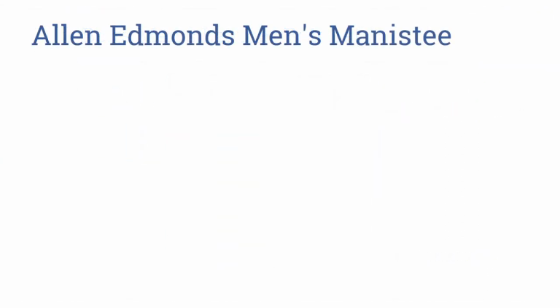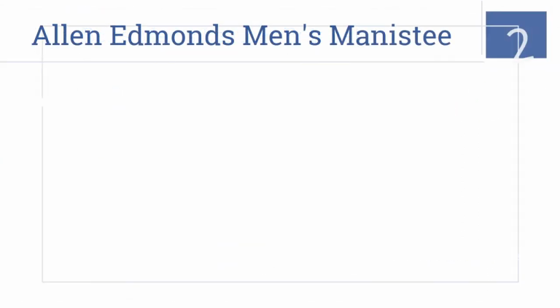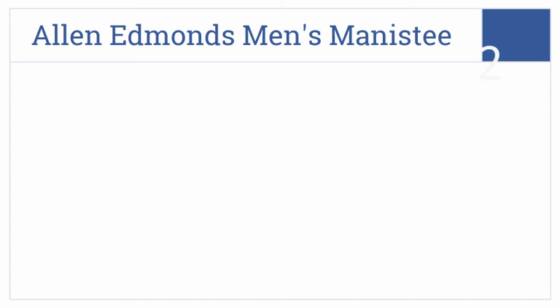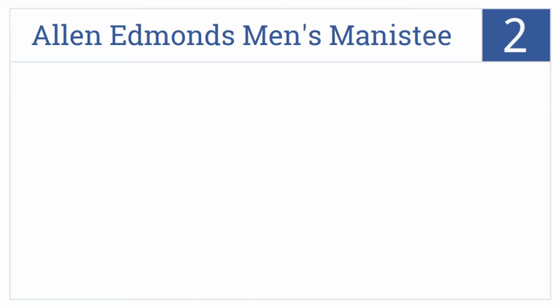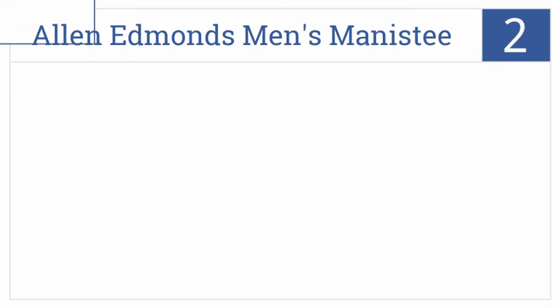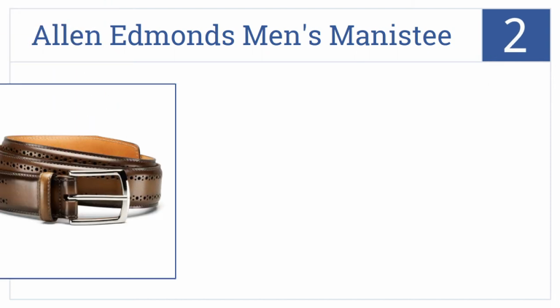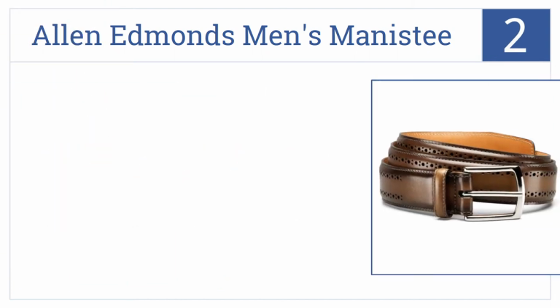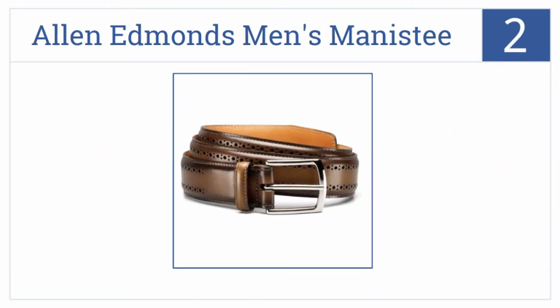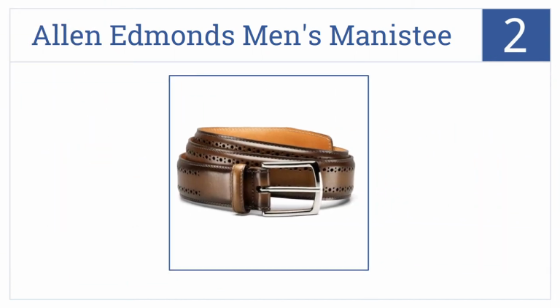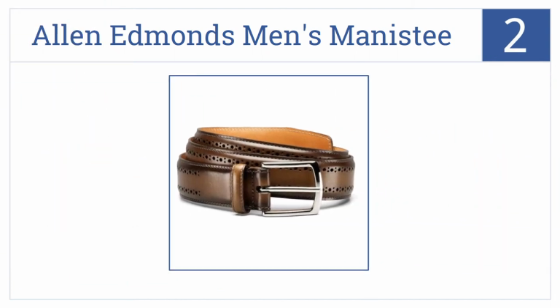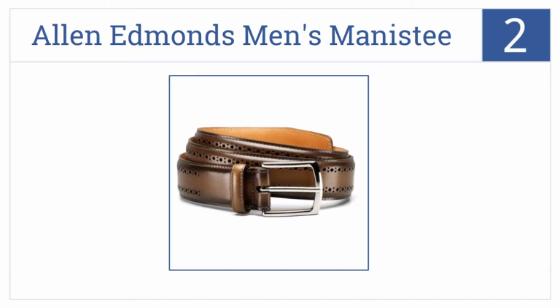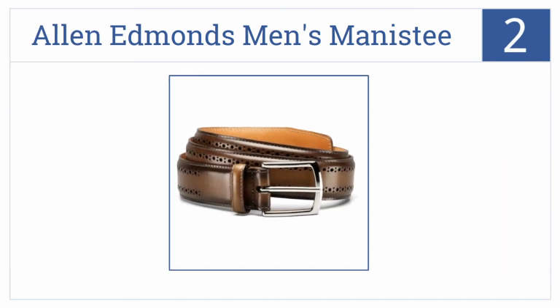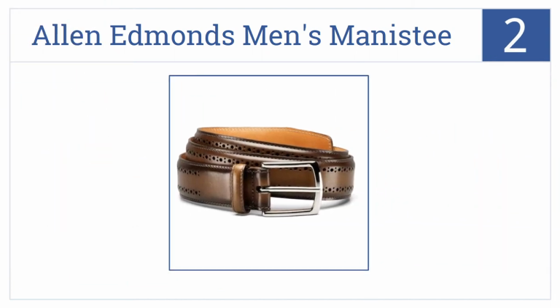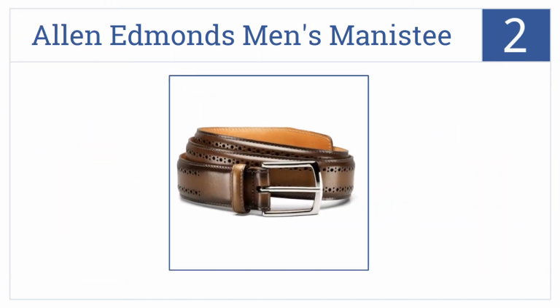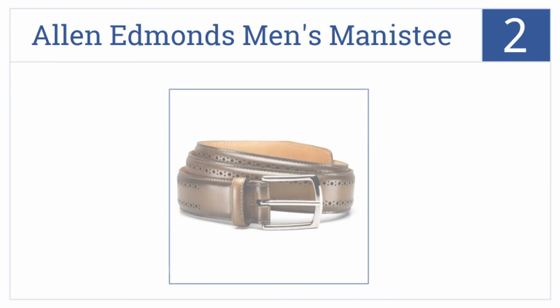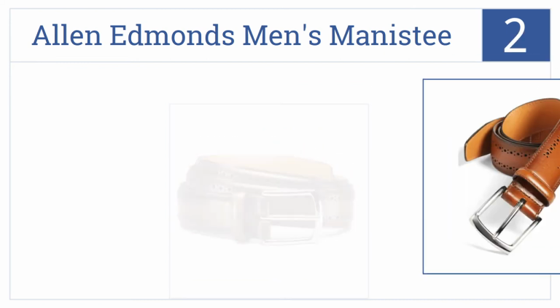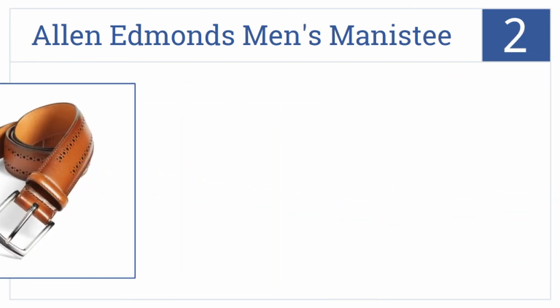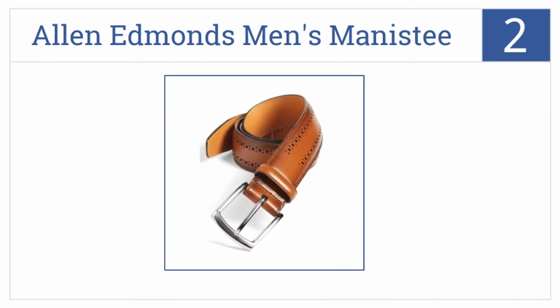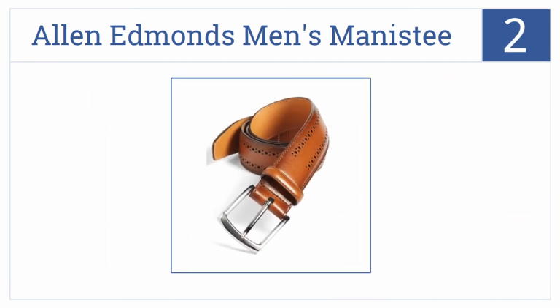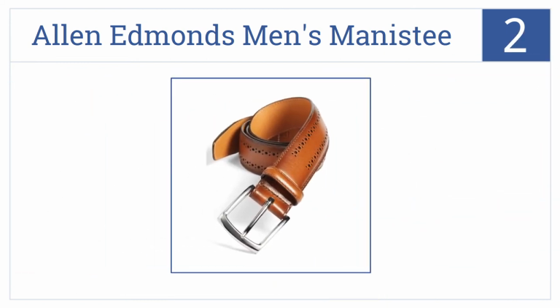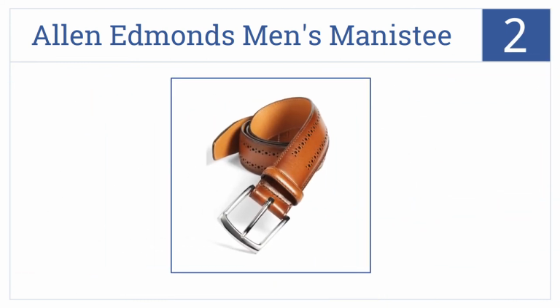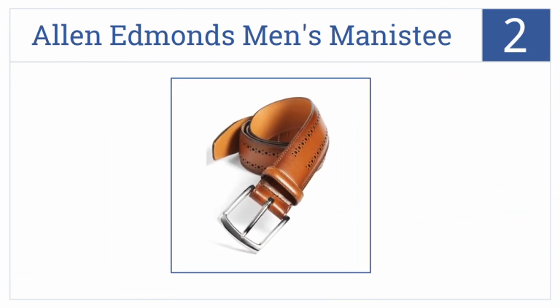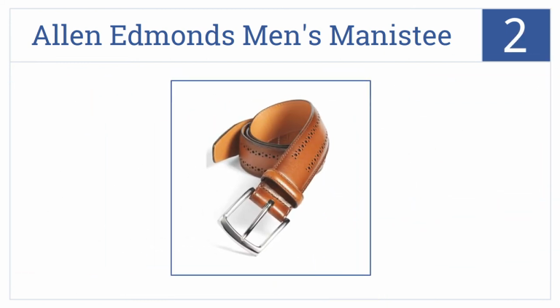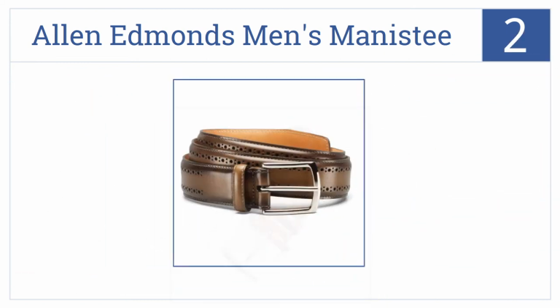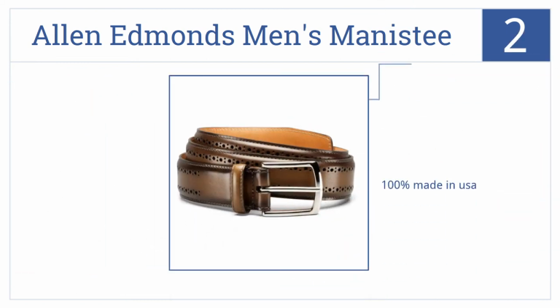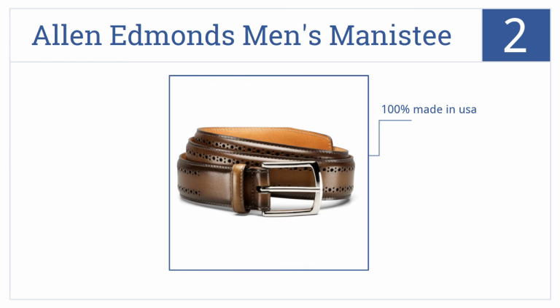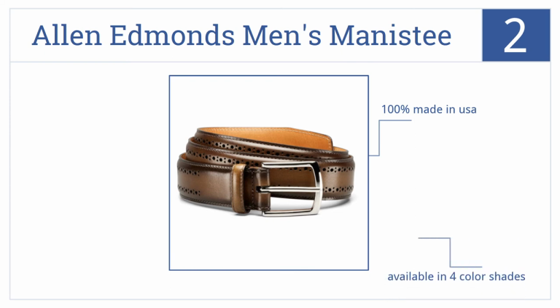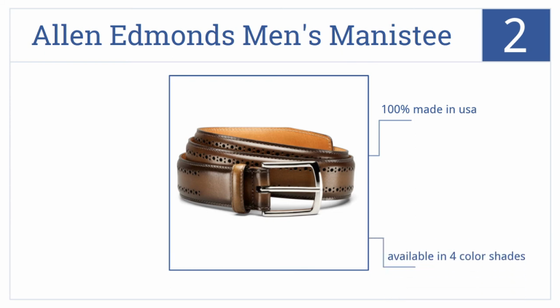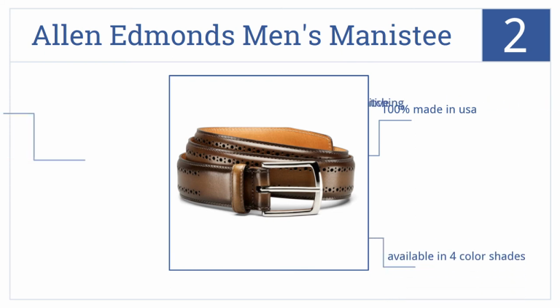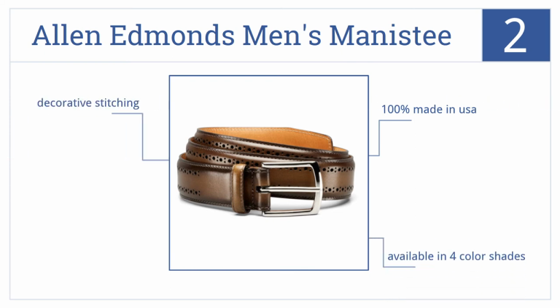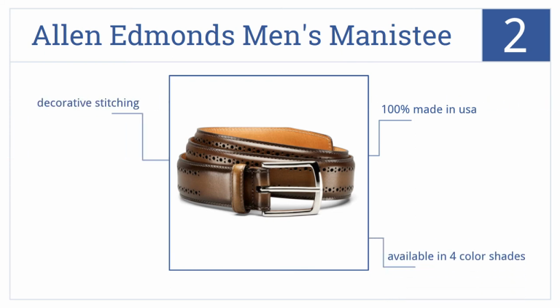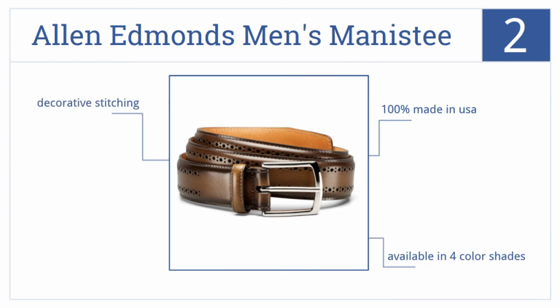At number 2, it's the Allen Edmonds Men's Manistee. This belt can be worn both casually or as a dressier accessory. It will work for most any occasion or outfit. It's 100% made in the USA, it's available in four color shades, and it has decorative stitching.